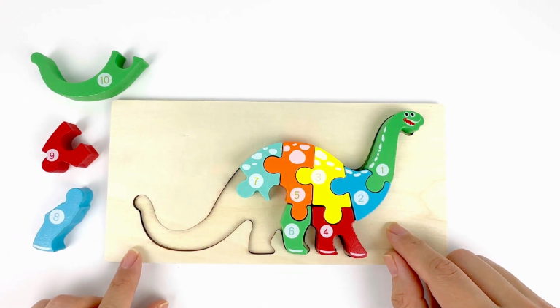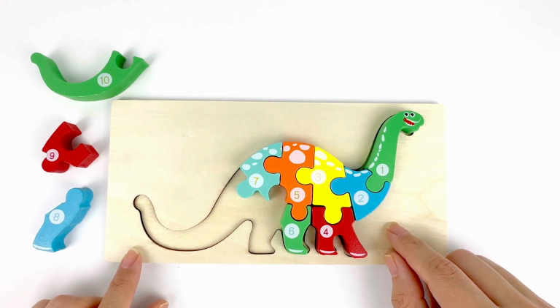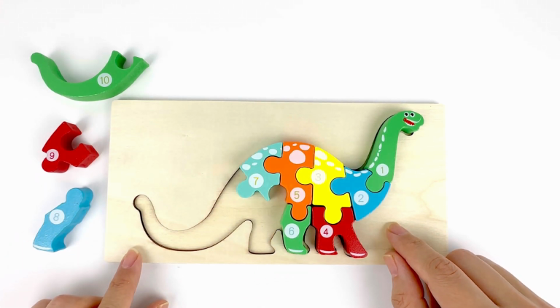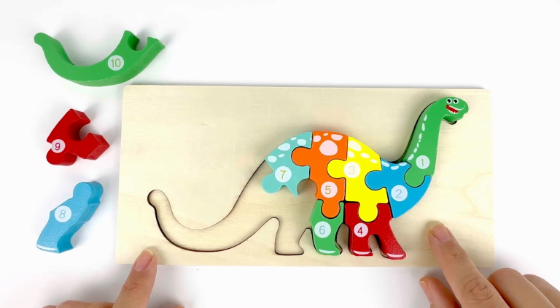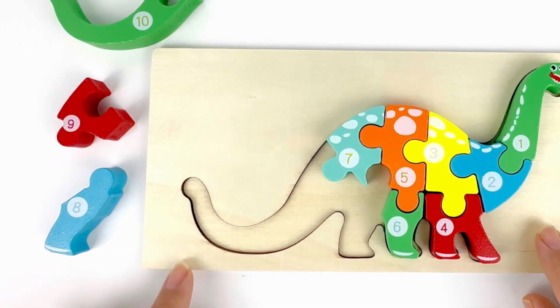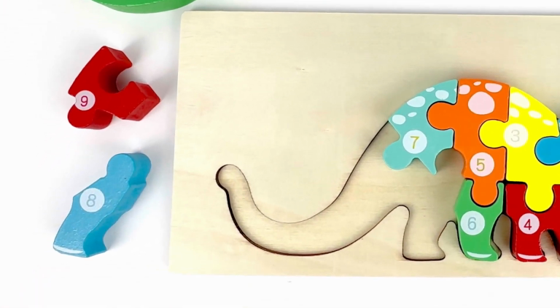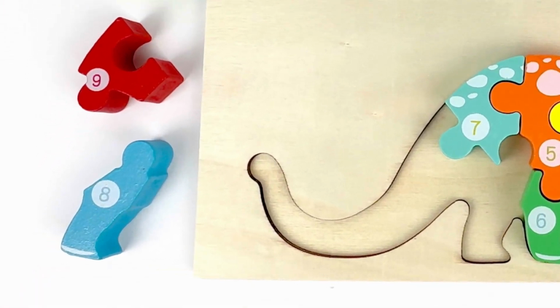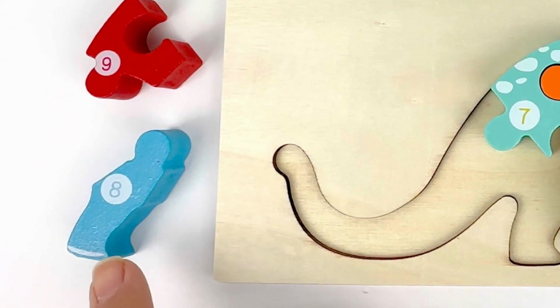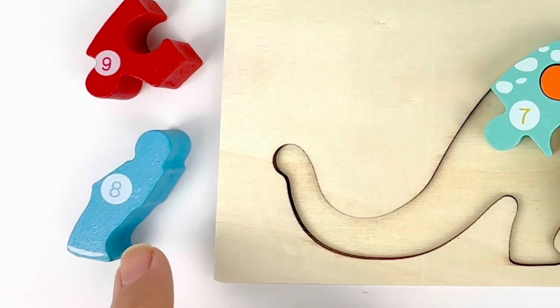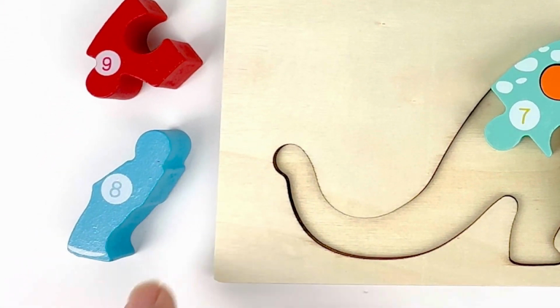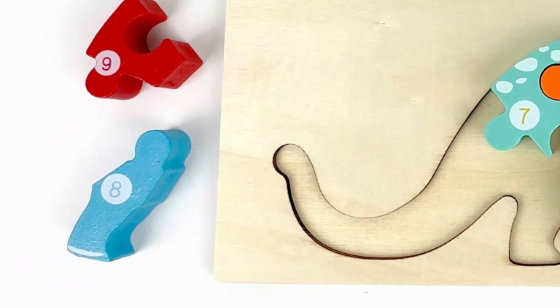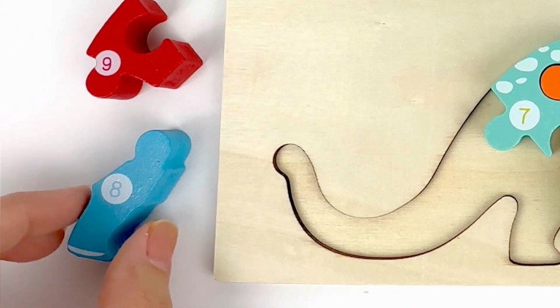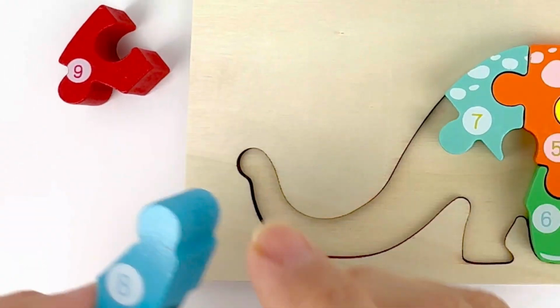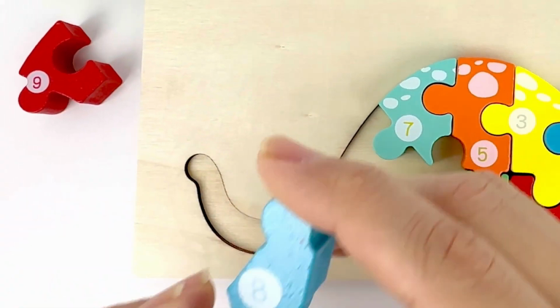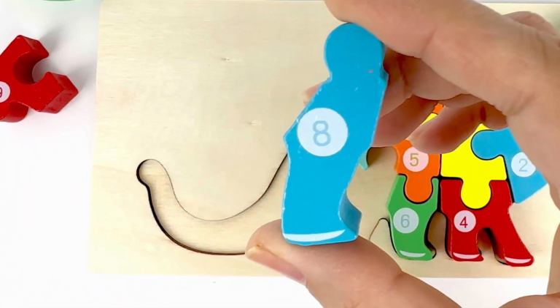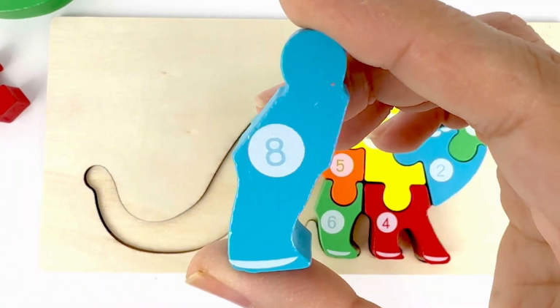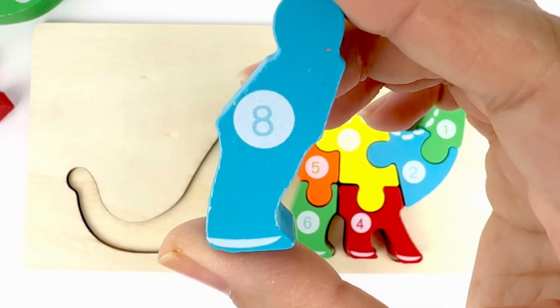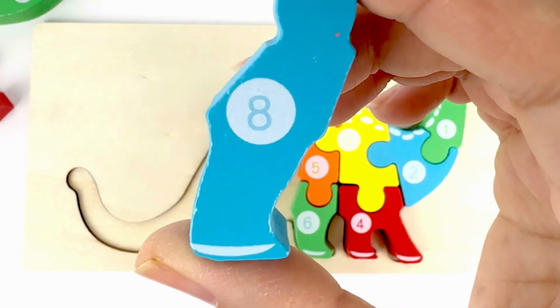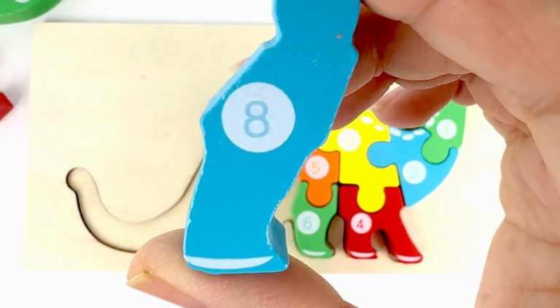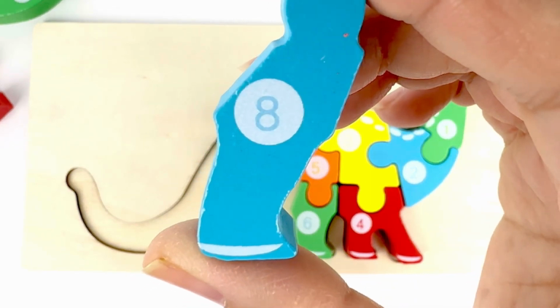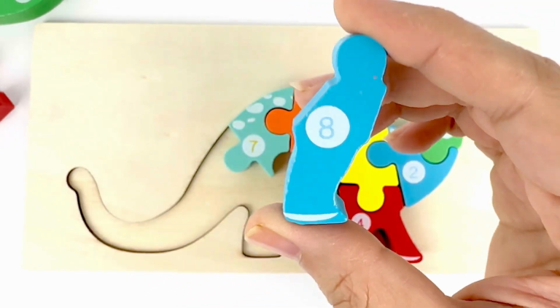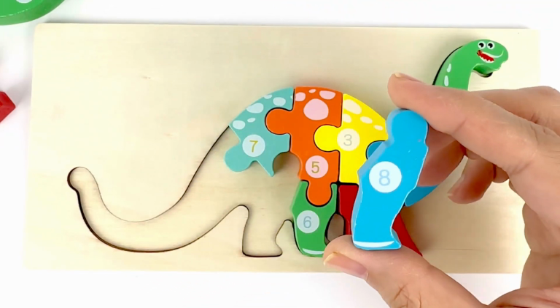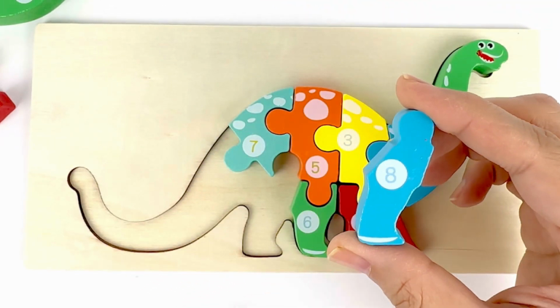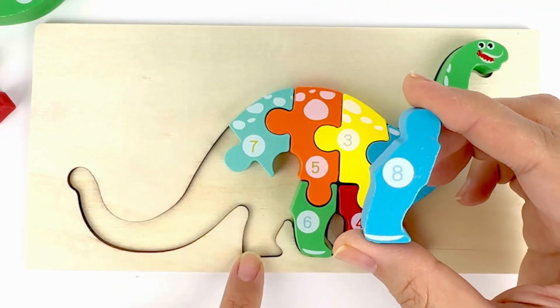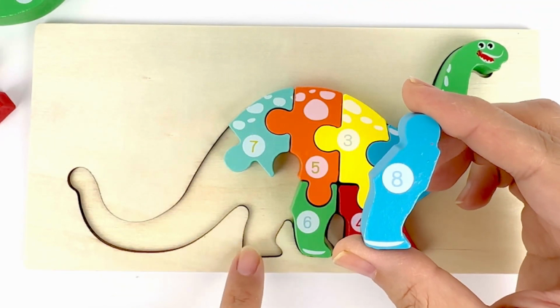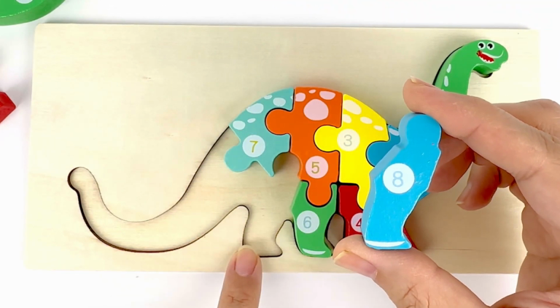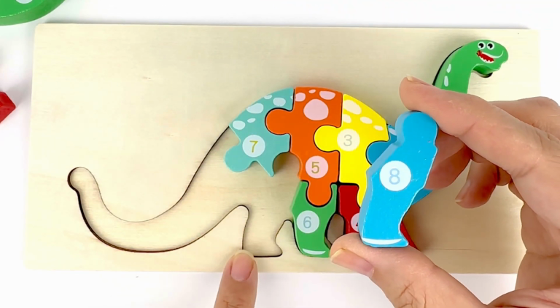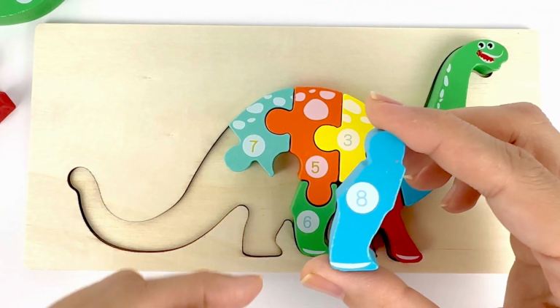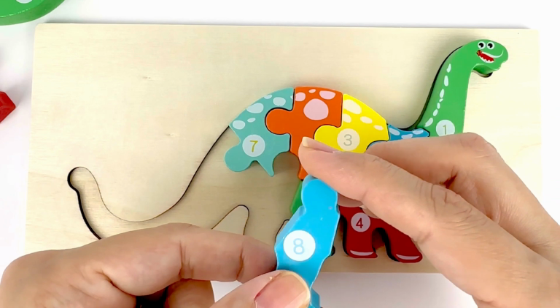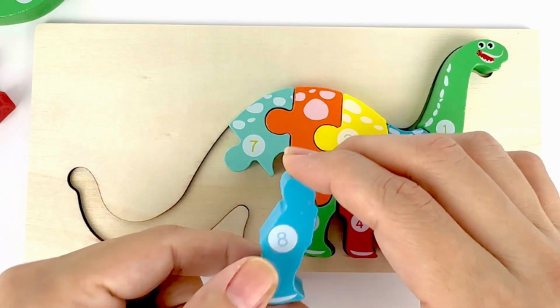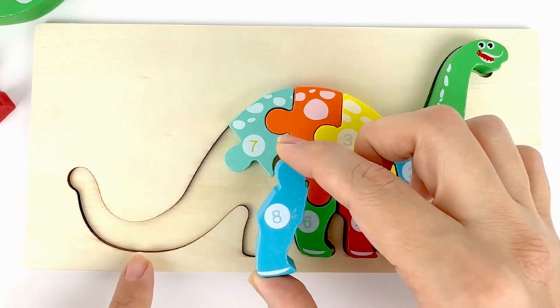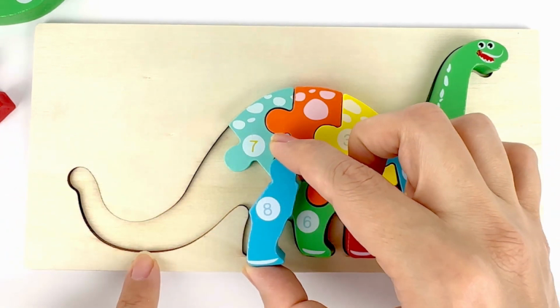Number eight comes after number seven. And it's right there. Number eight. Color blue. It seems to be the back leg of the dinosaur.